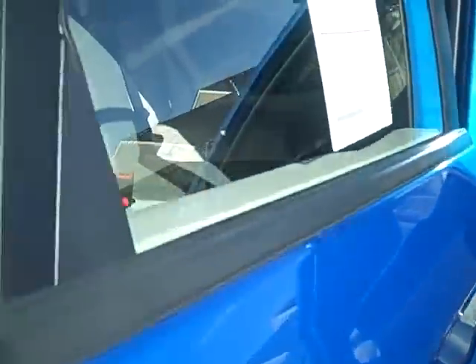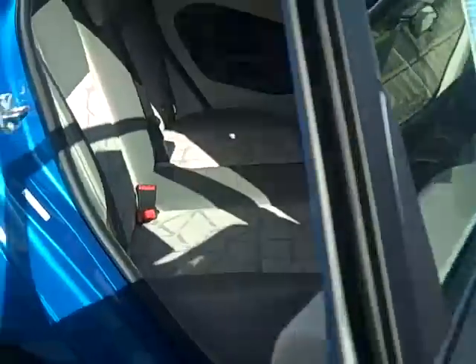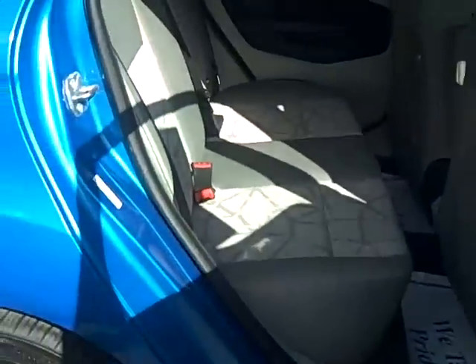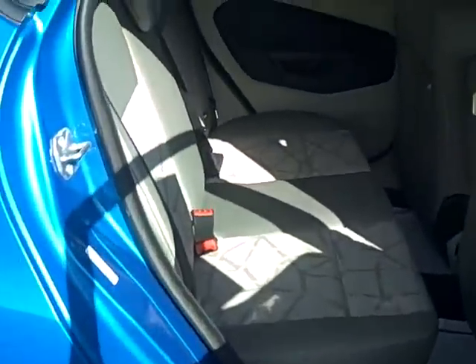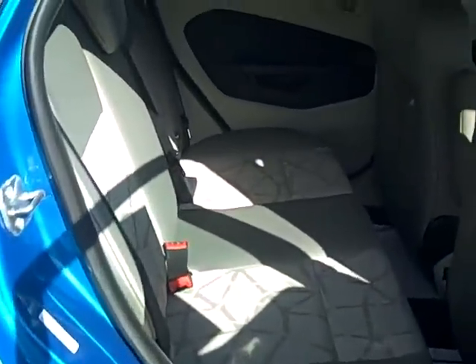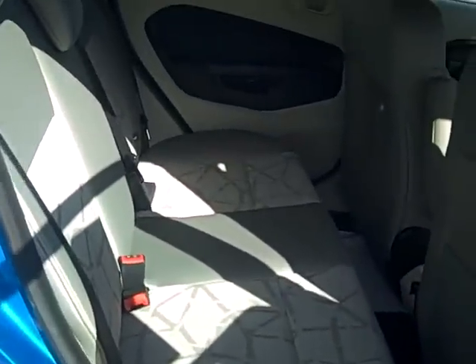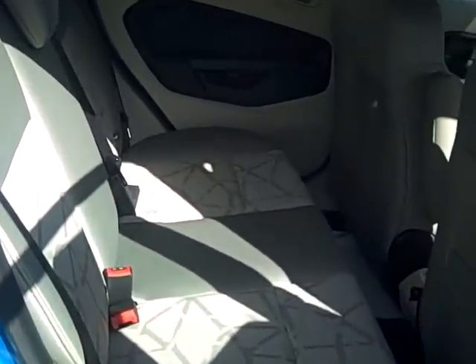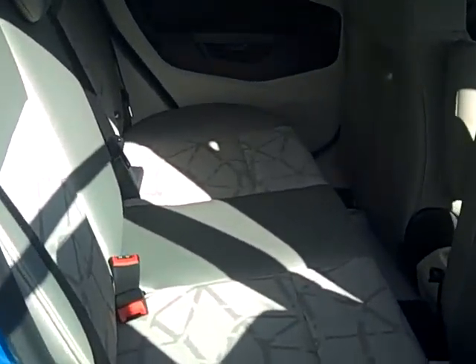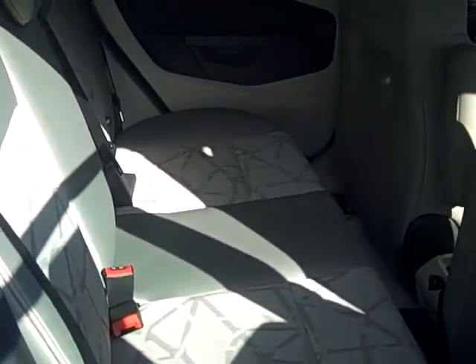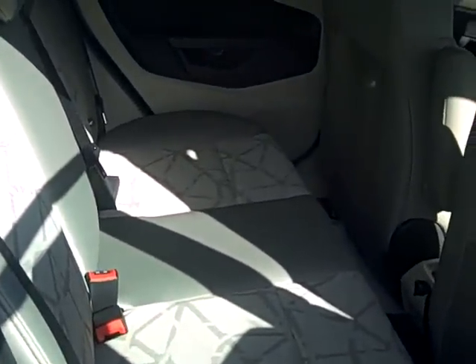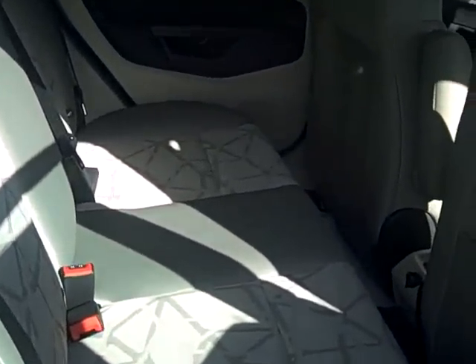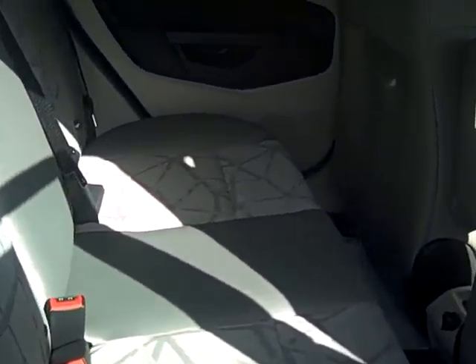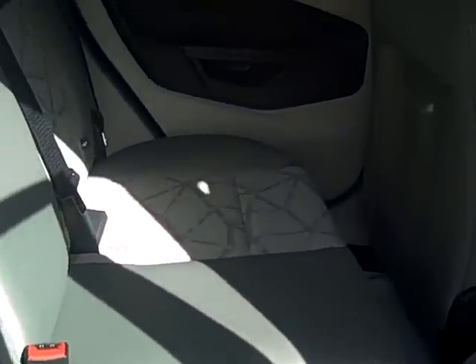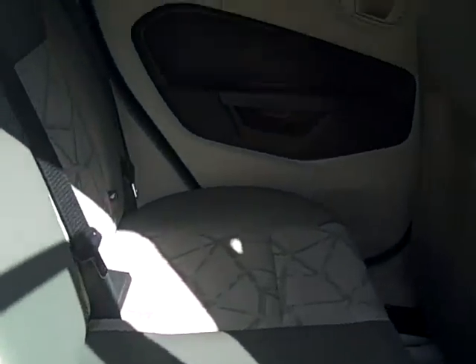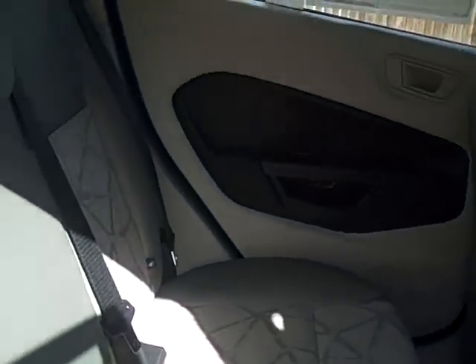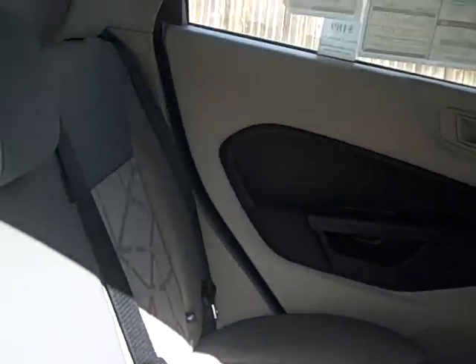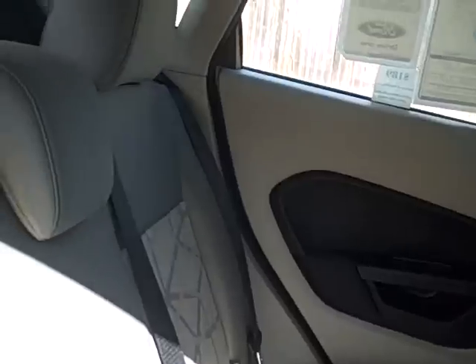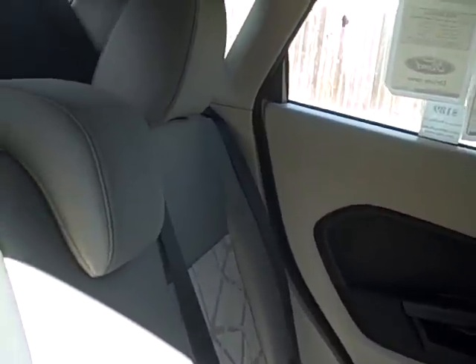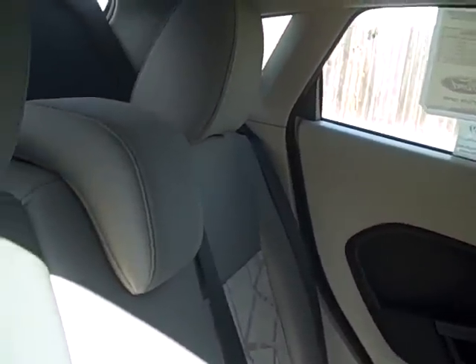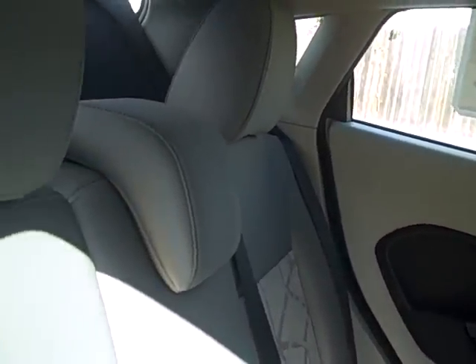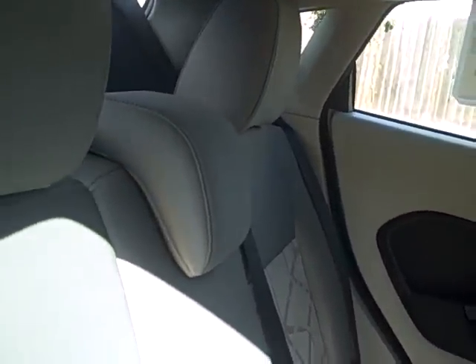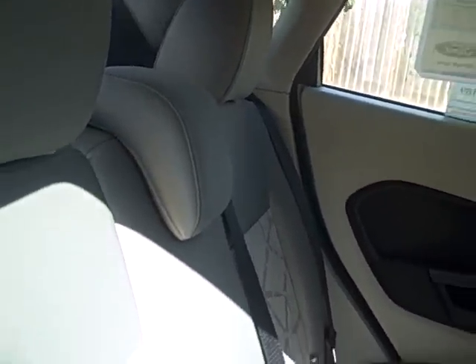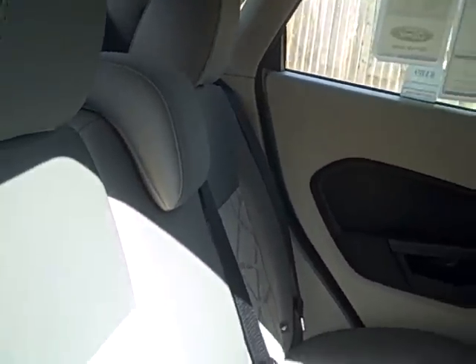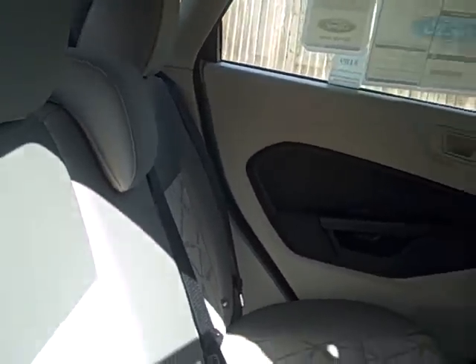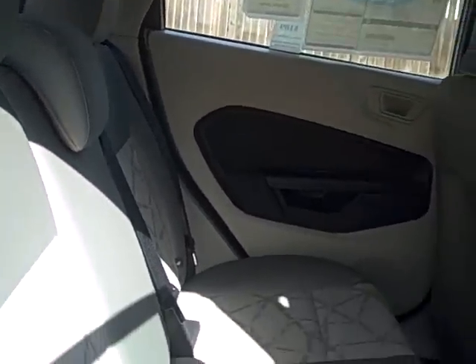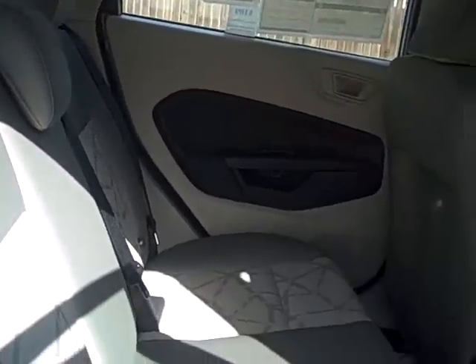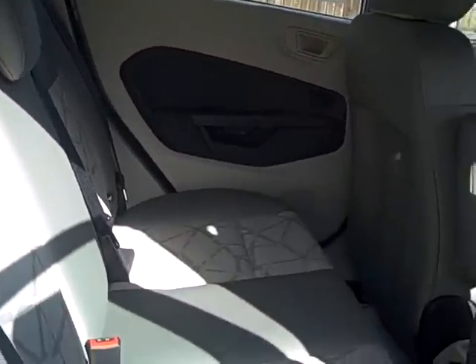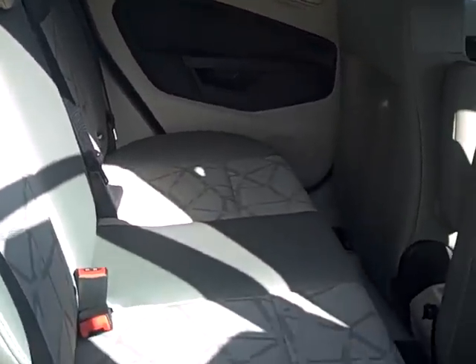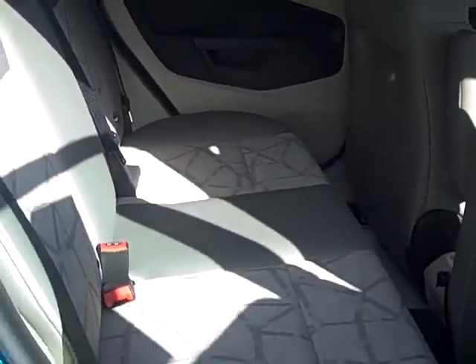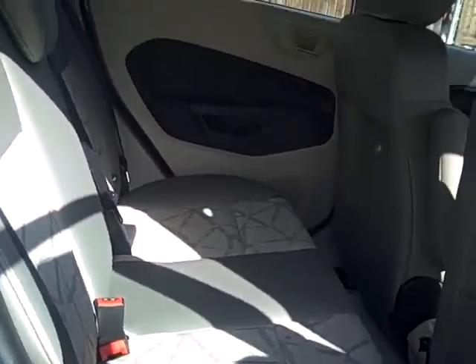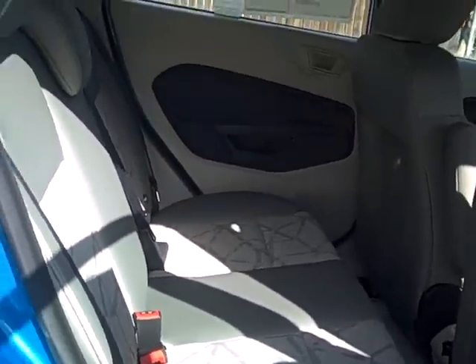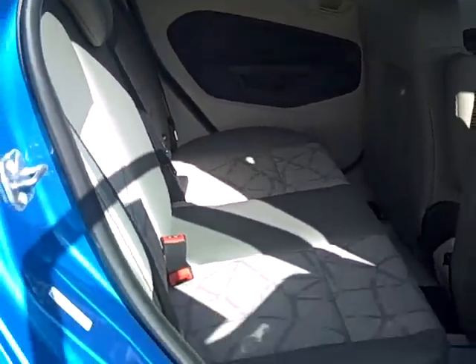Cruise control, power locks, power windows, power mirrors. And here's the back seat — very comfortable, bright and cheery.